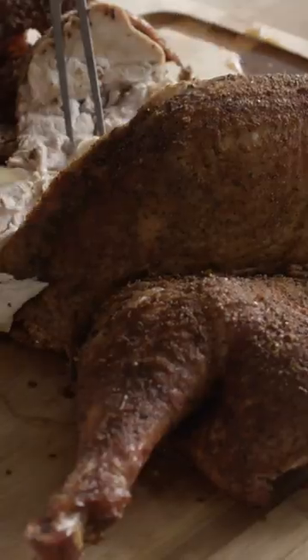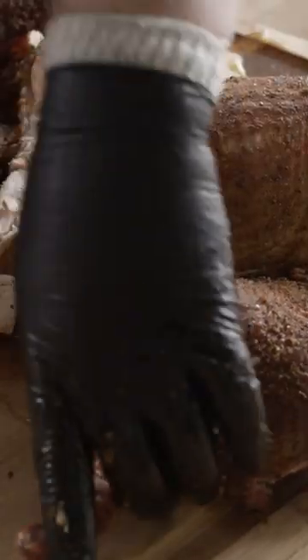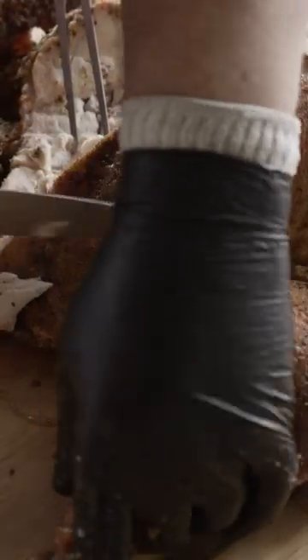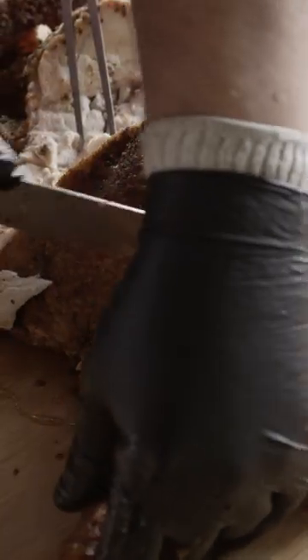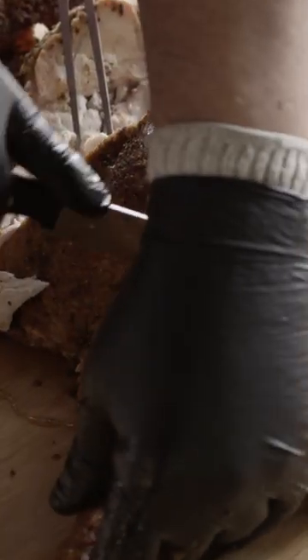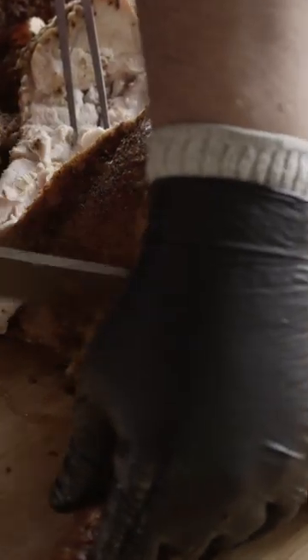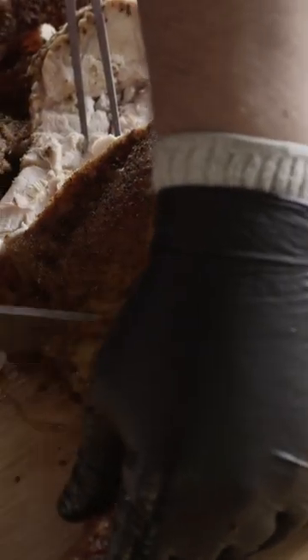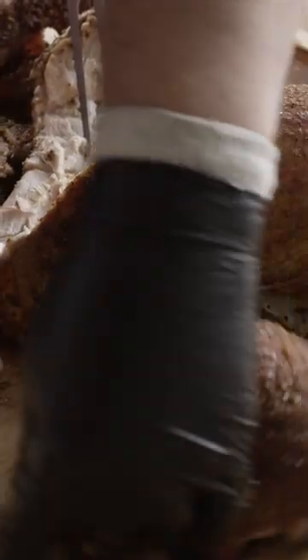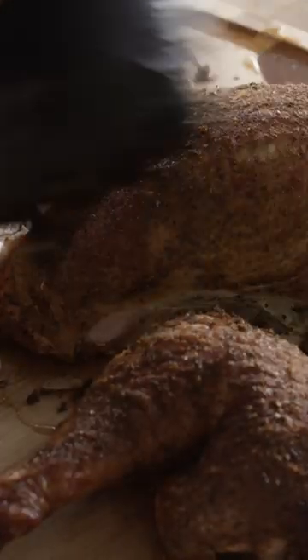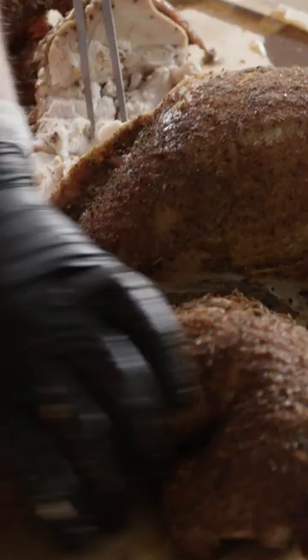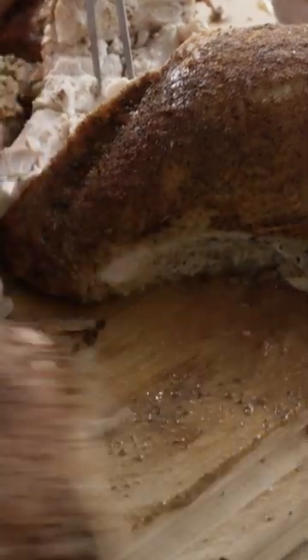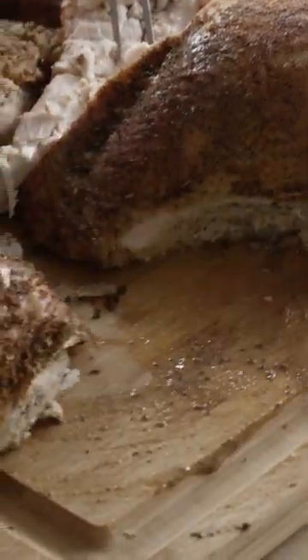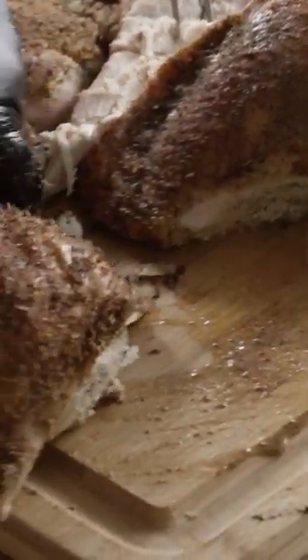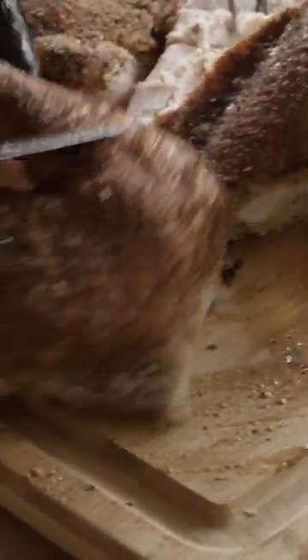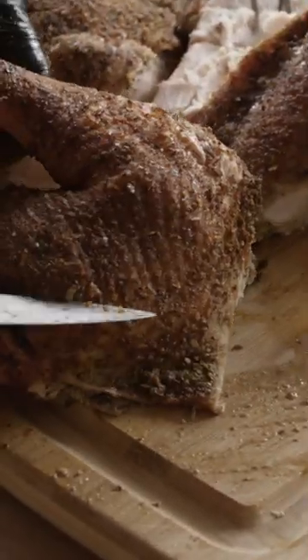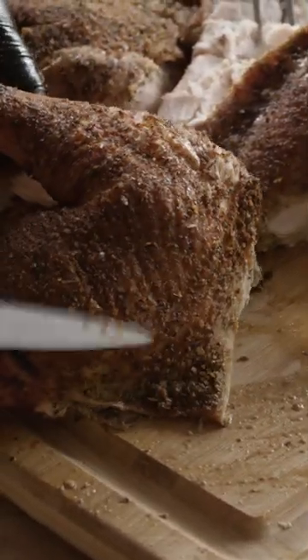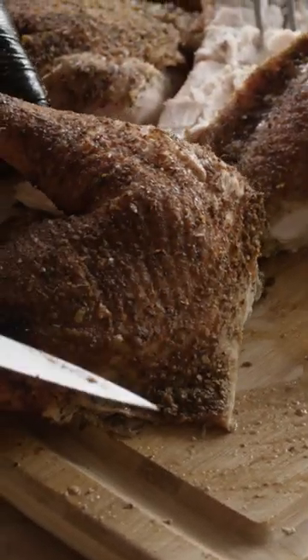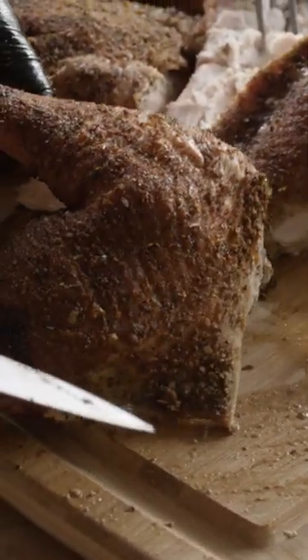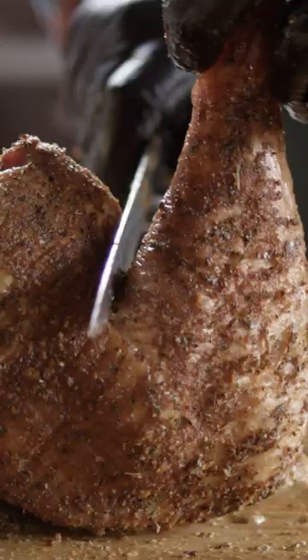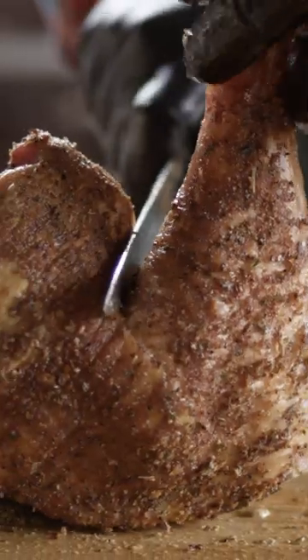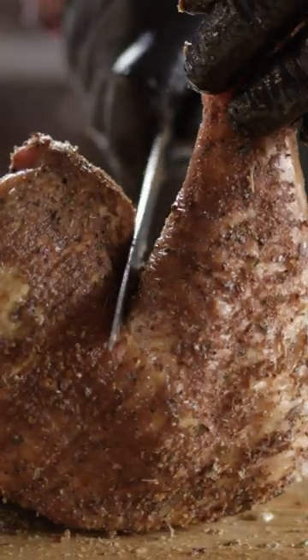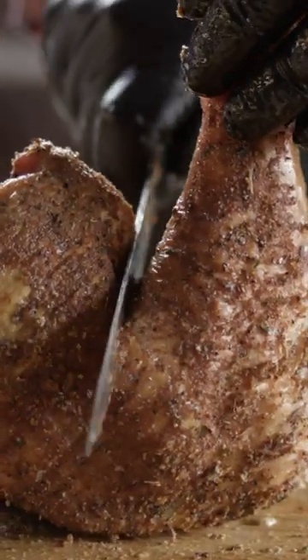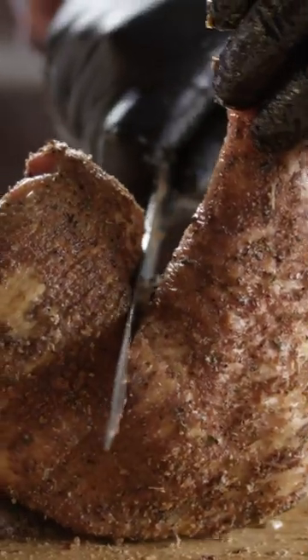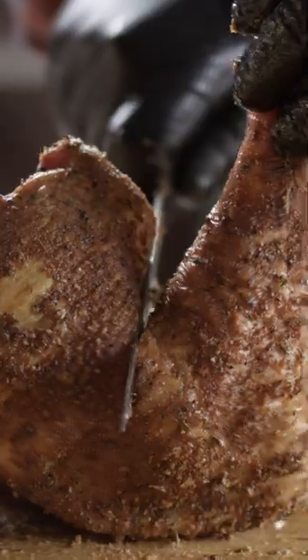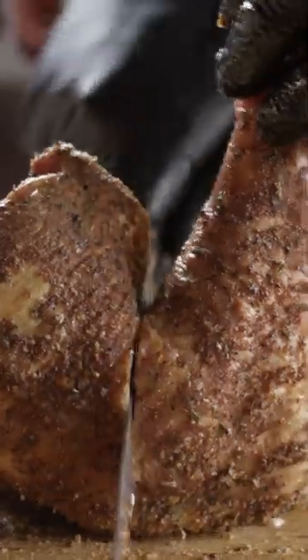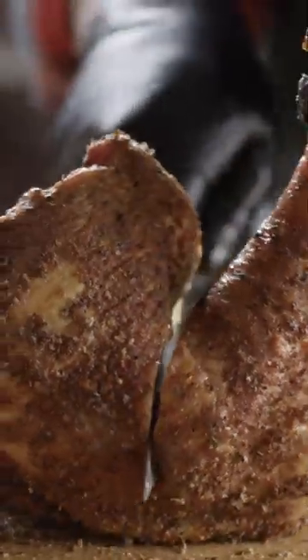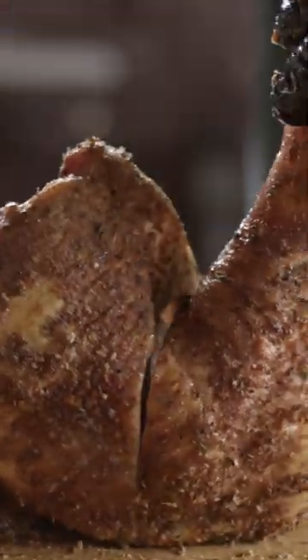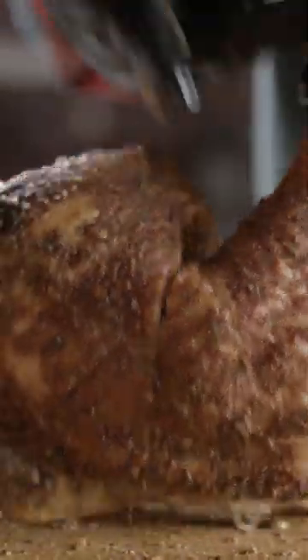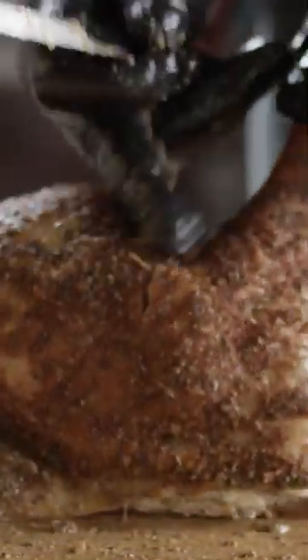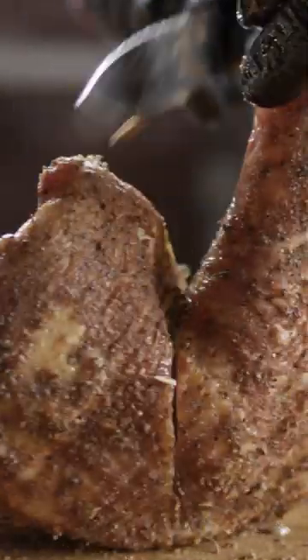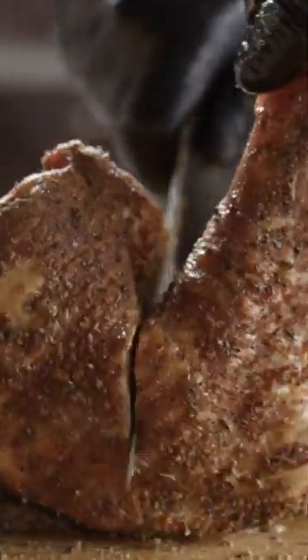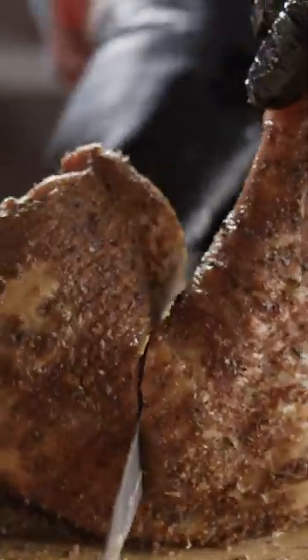I like to take the legs off first to get them out of the way. On a spatchcock bird that's as simple as slicing through the skin that's holding the legs onto the body. From there I'll cut down along the natural fold in between the thigh and the leg and run my knife through the joint that joins them.